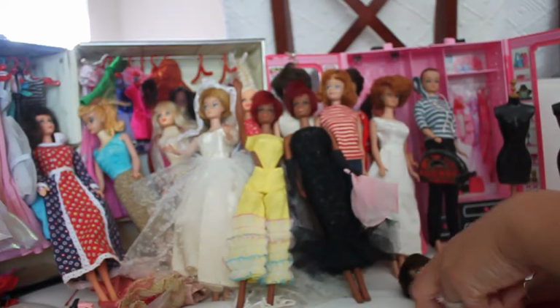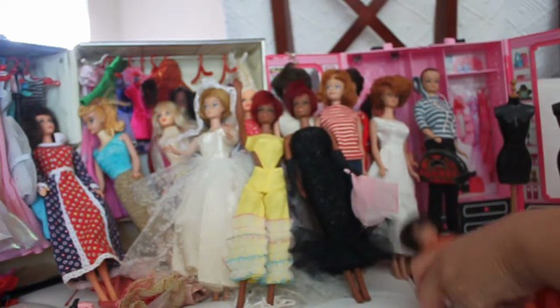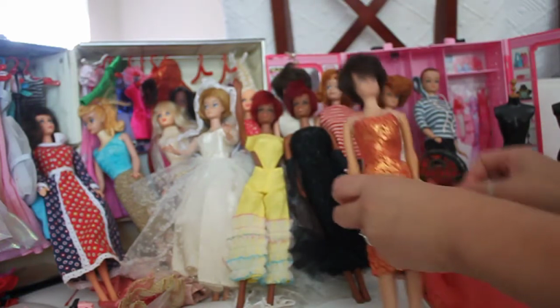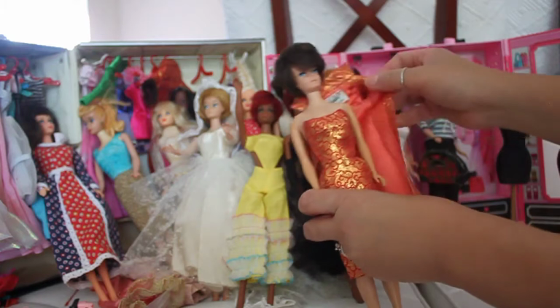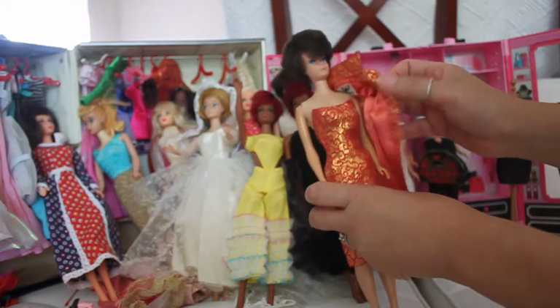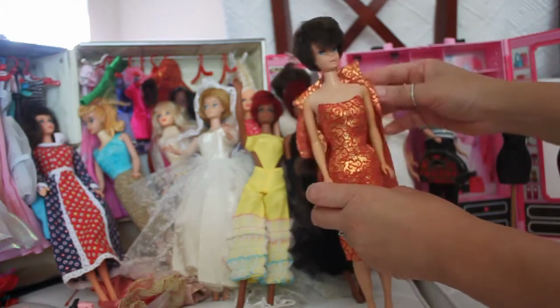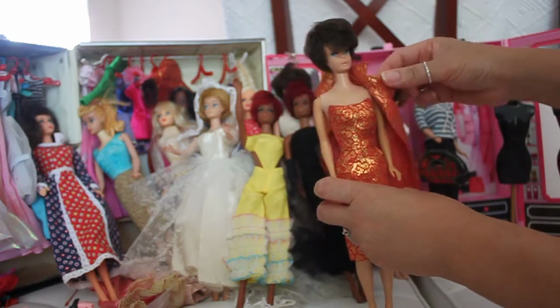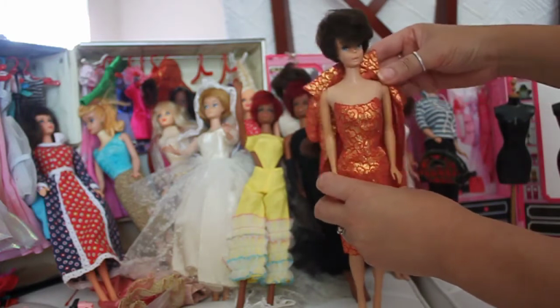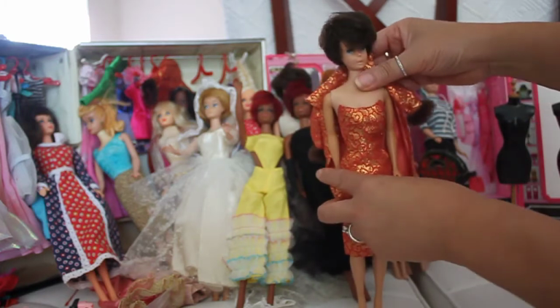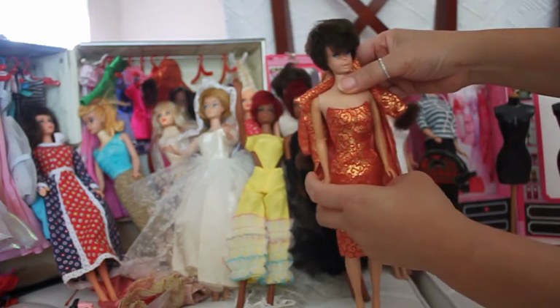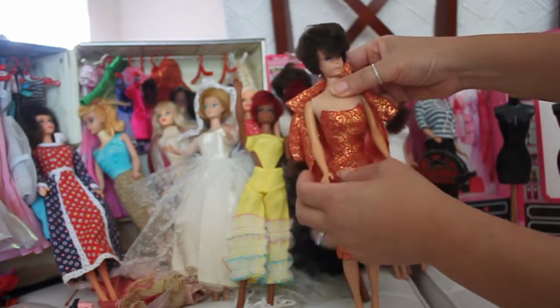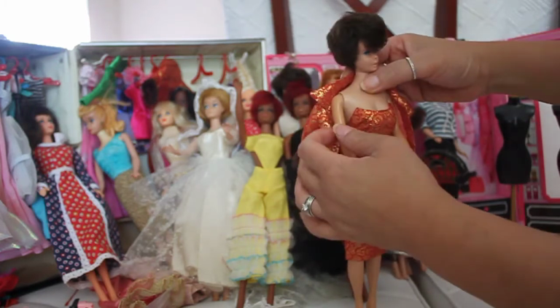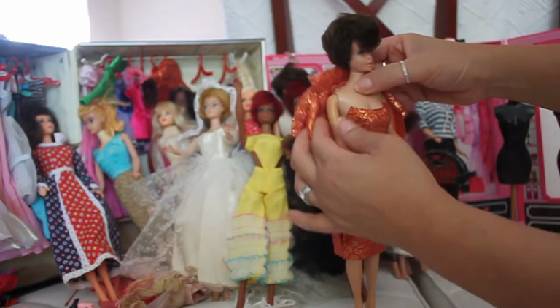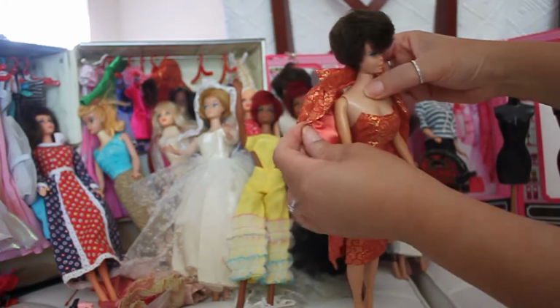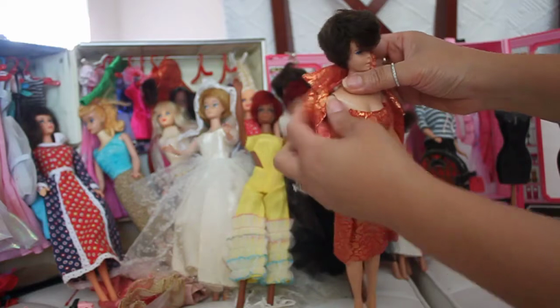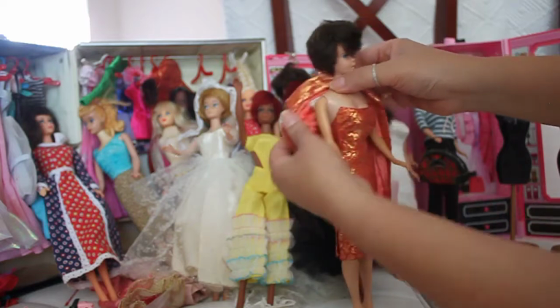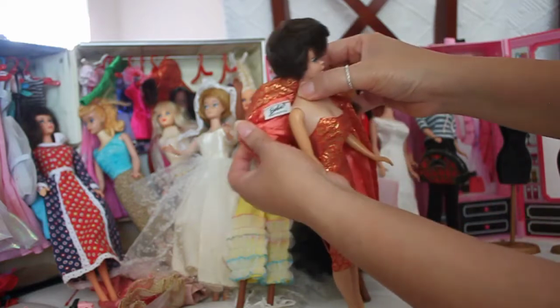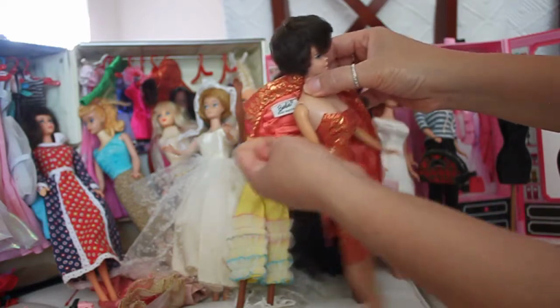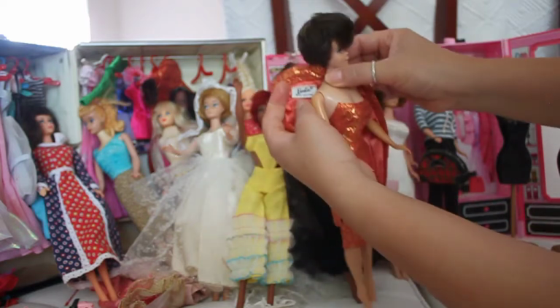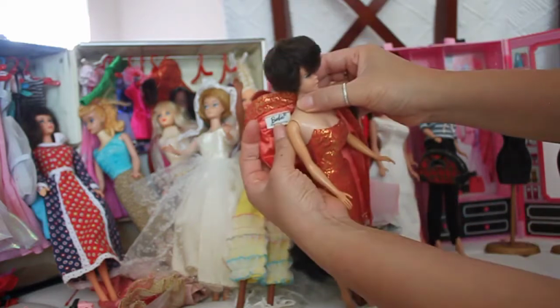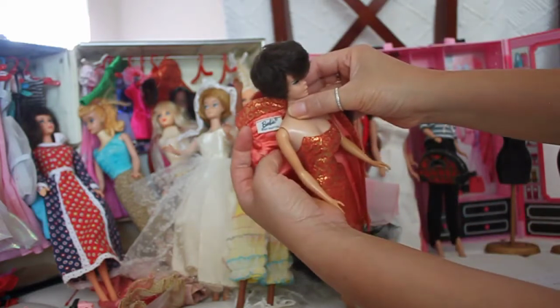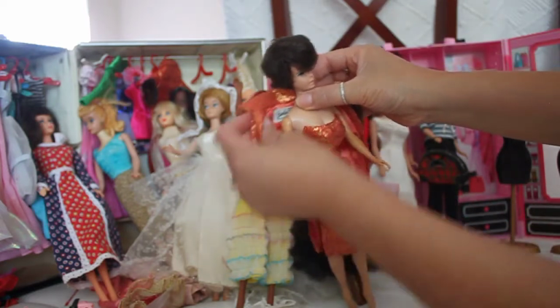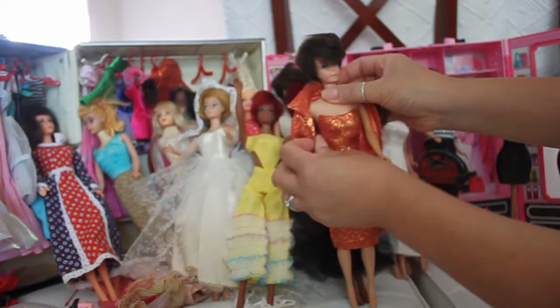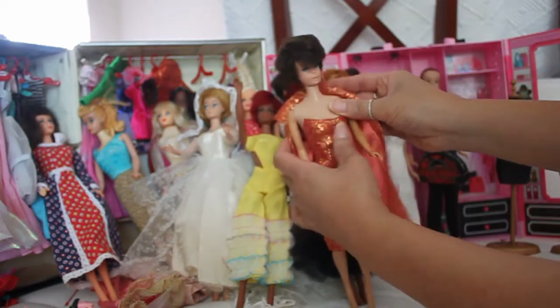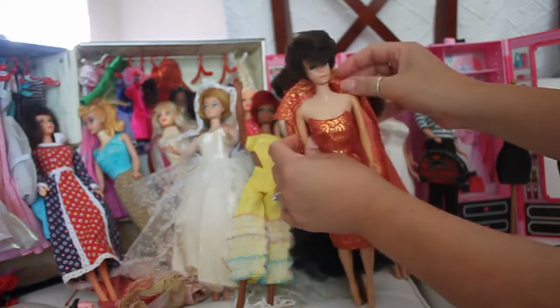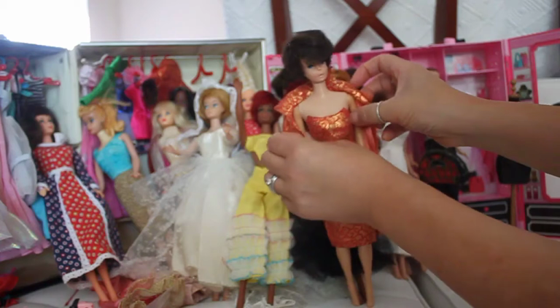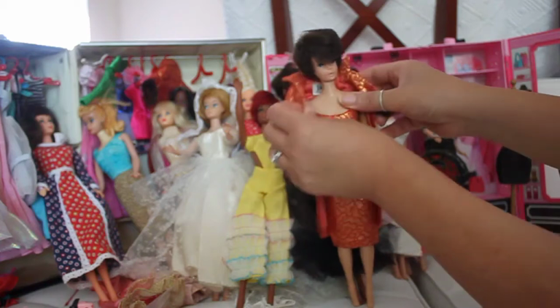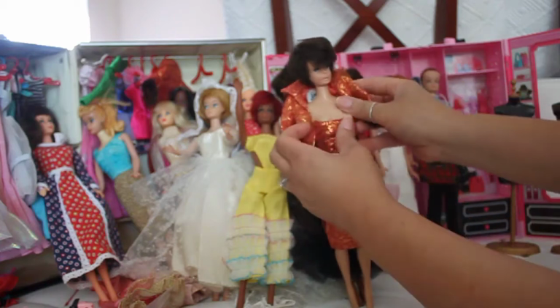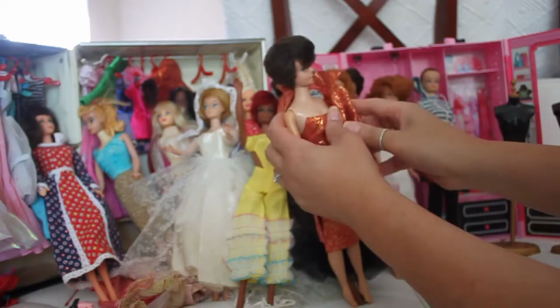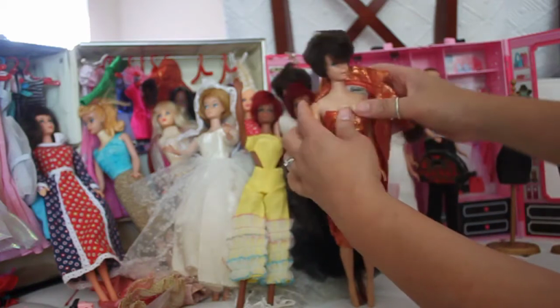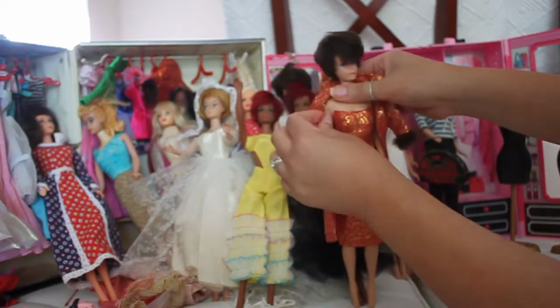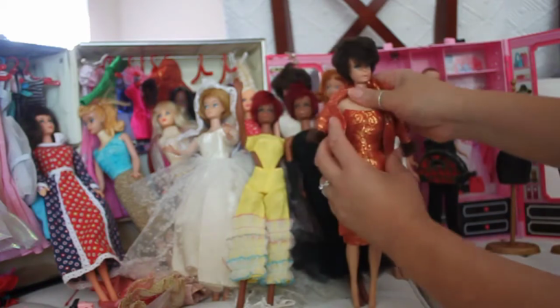I've got another 1960s doll in Golden Elegance. It's another one with the black and white labeled tags. She's really well done — another bubble cut in my collection.